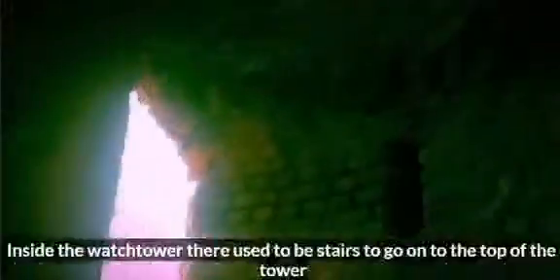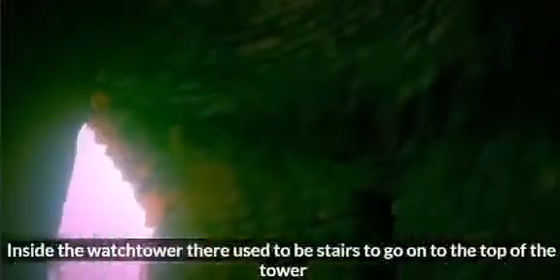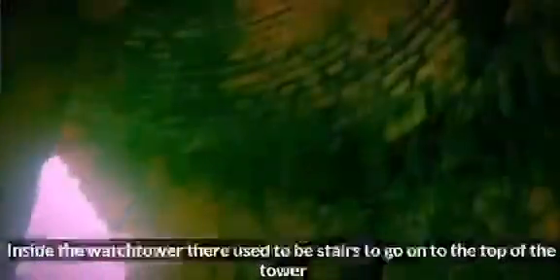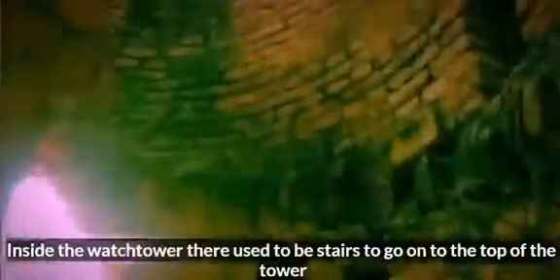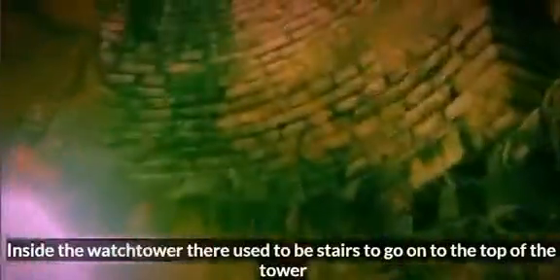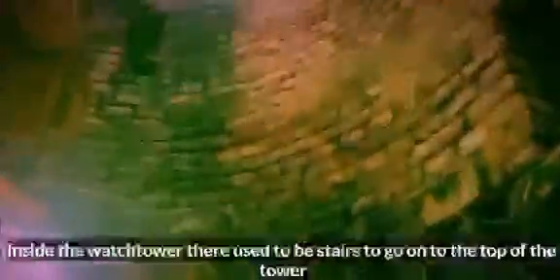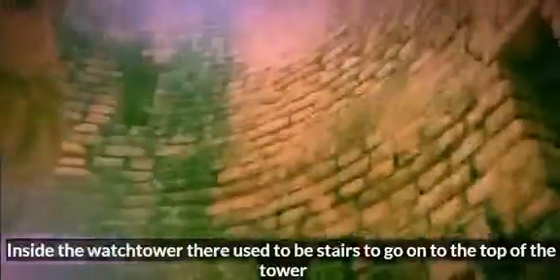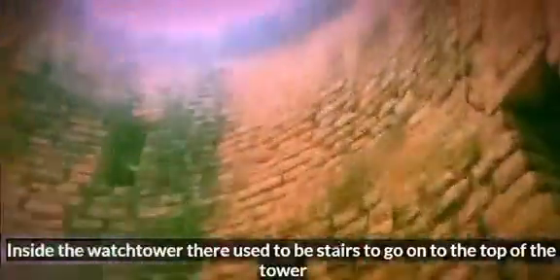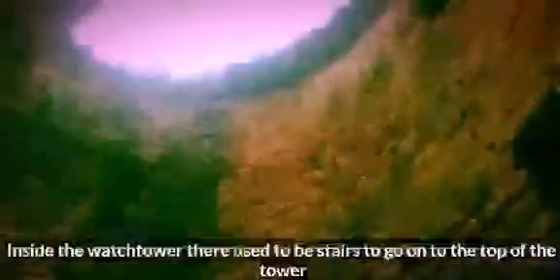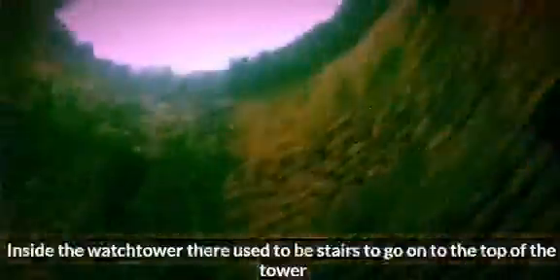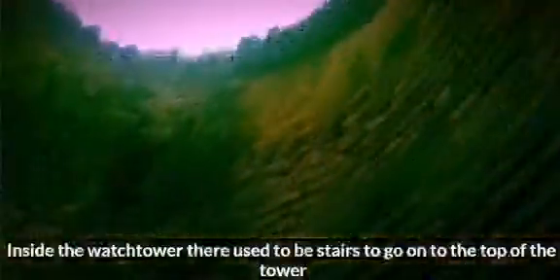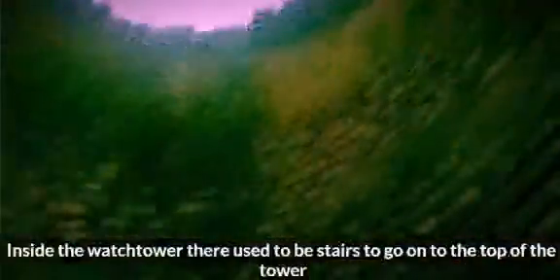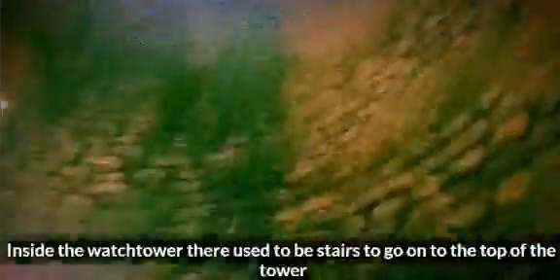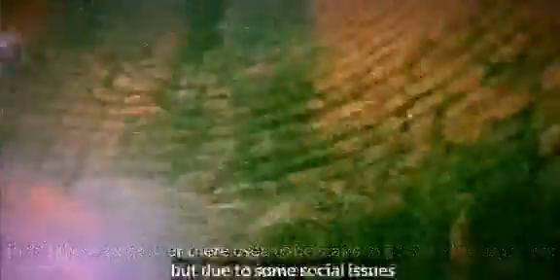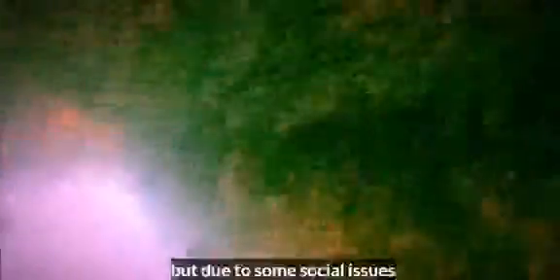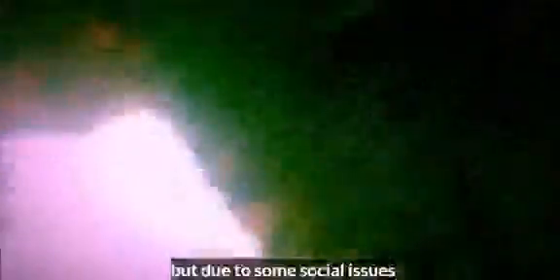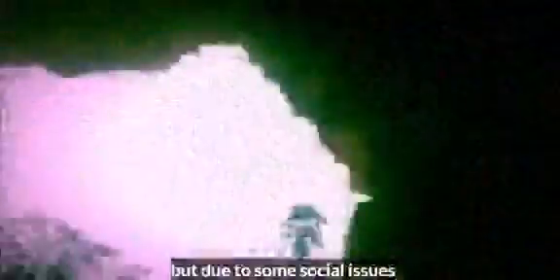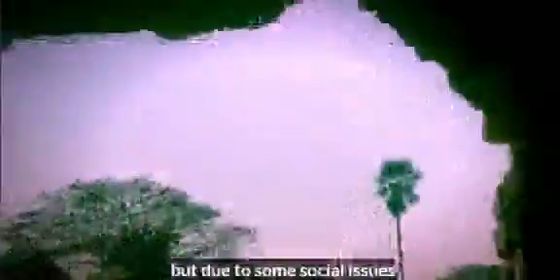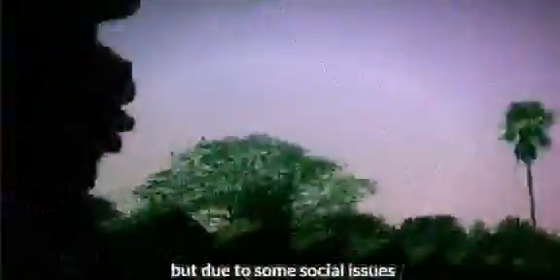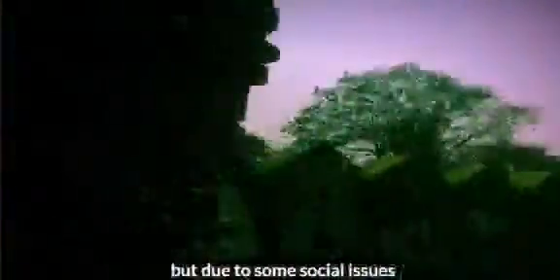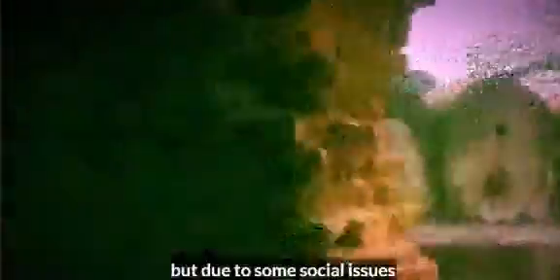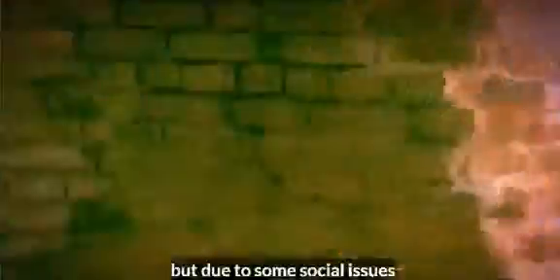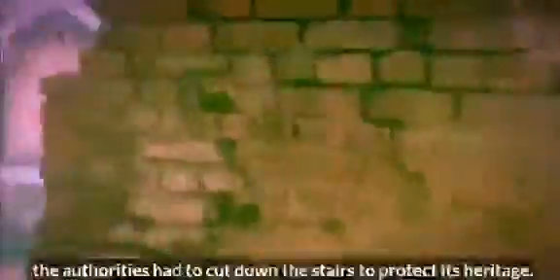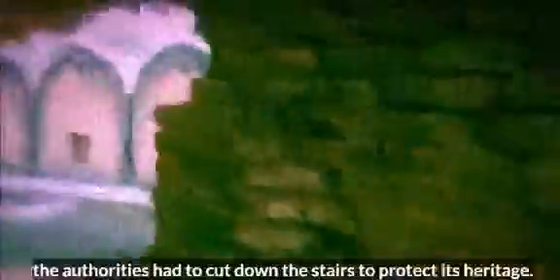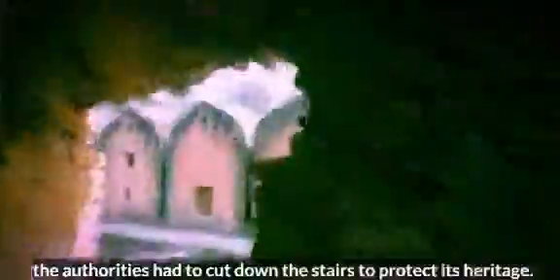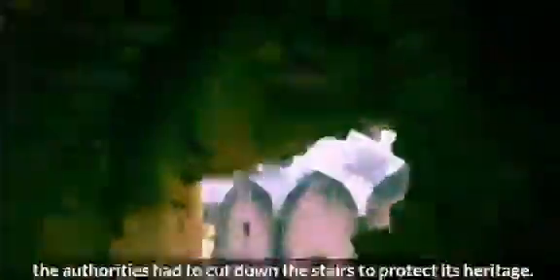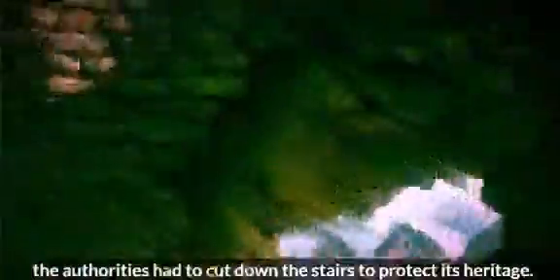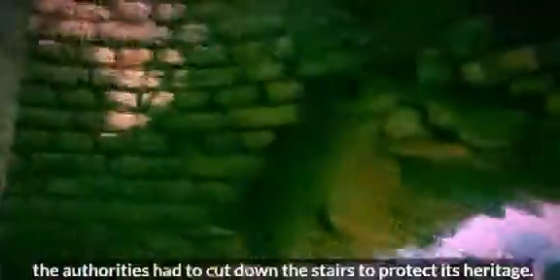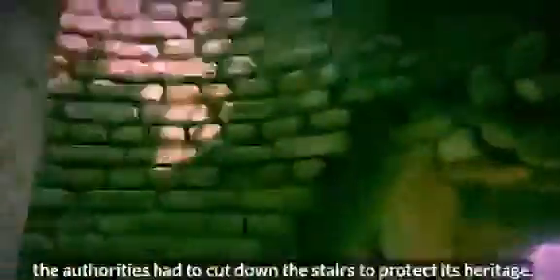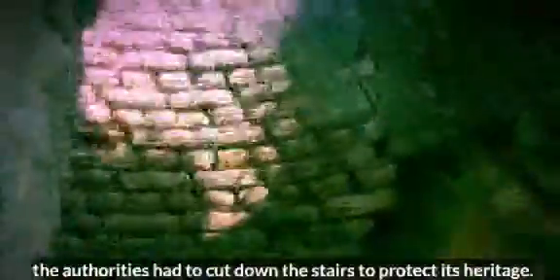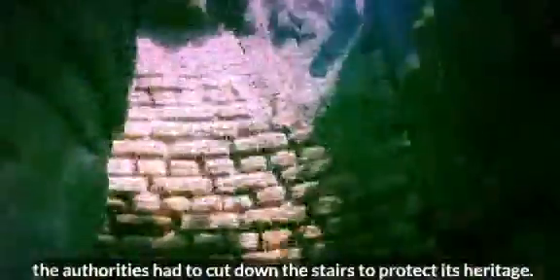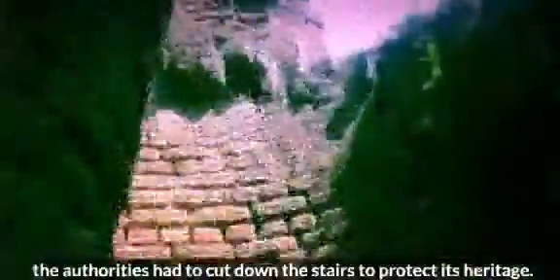Inside the watchtower, there used to be stairs to go up to the top of the tower, but due to some social issues, the authorities had to cut down the stairs to protect its heritage.